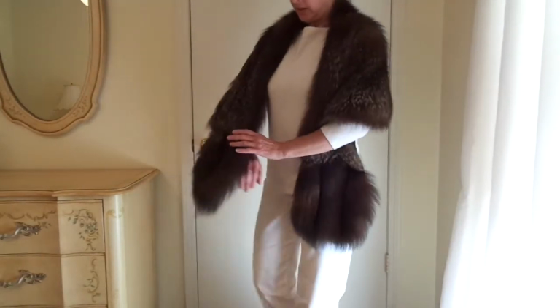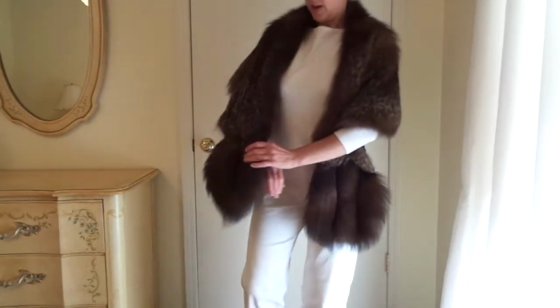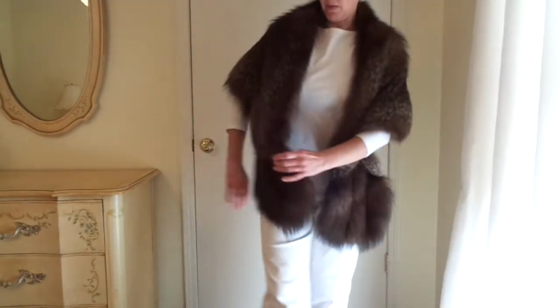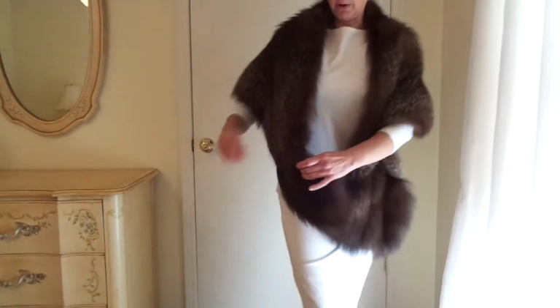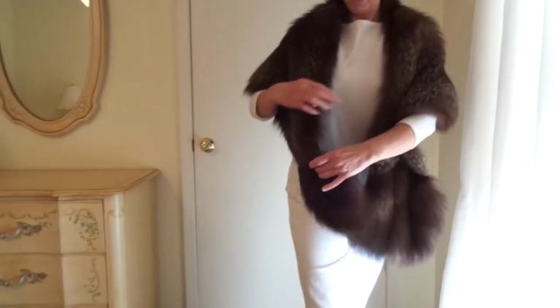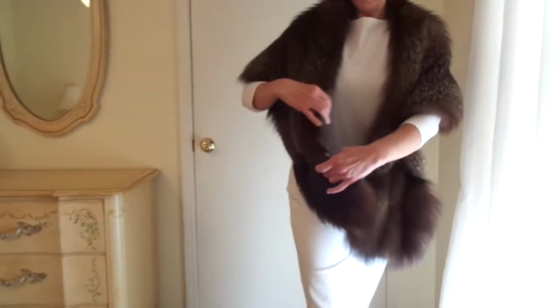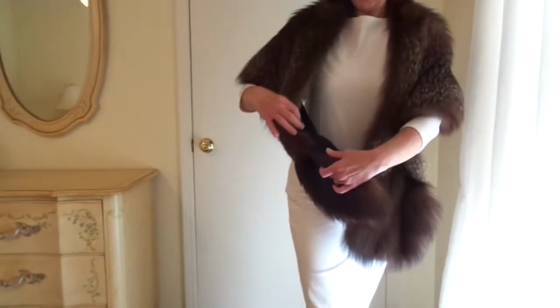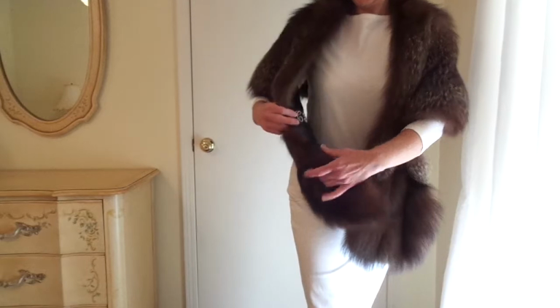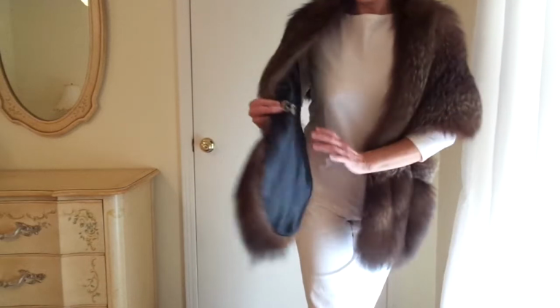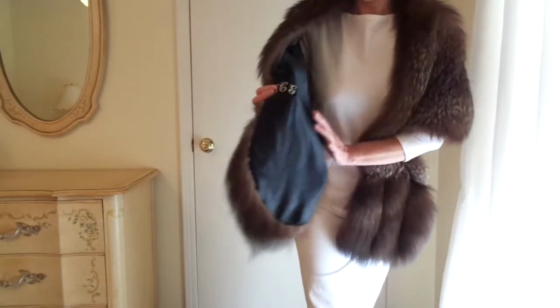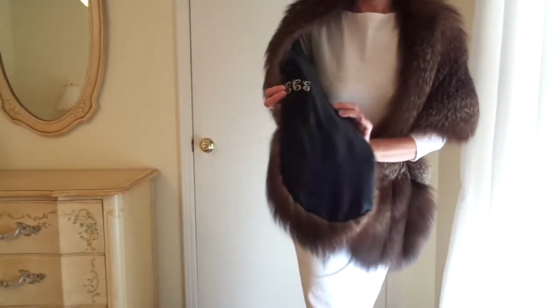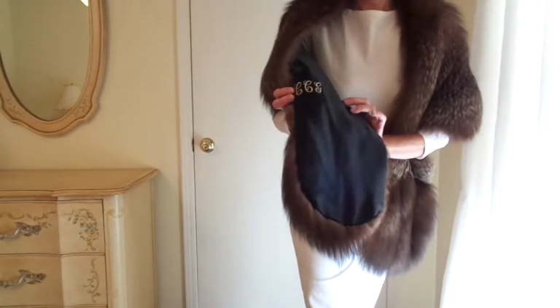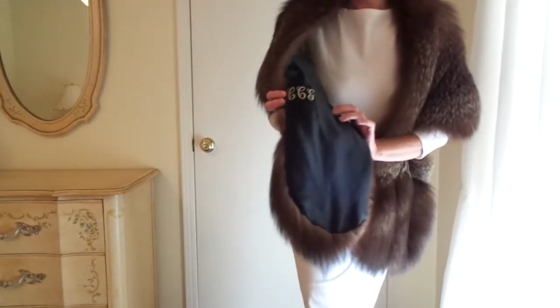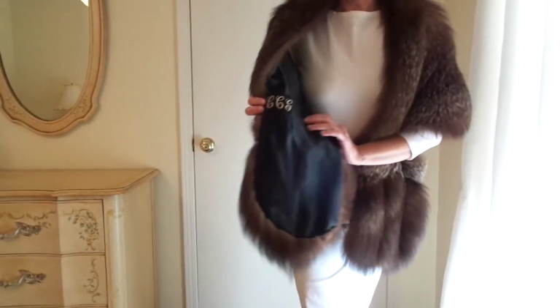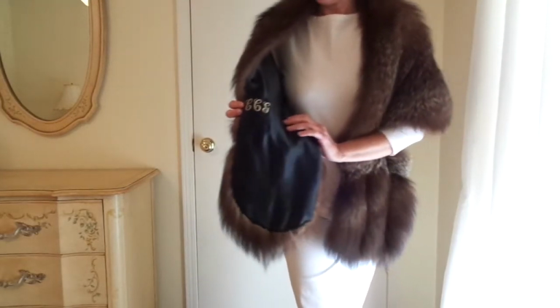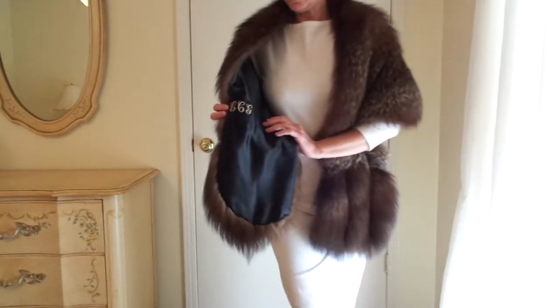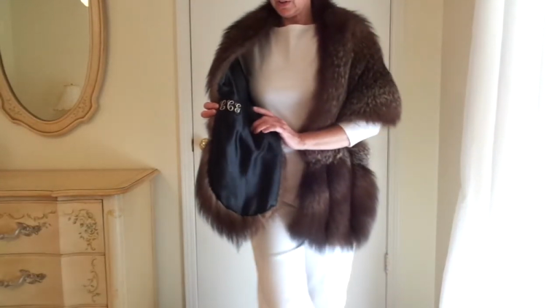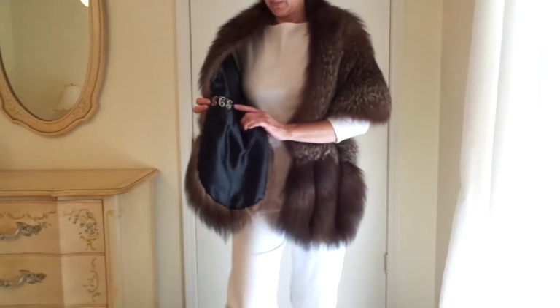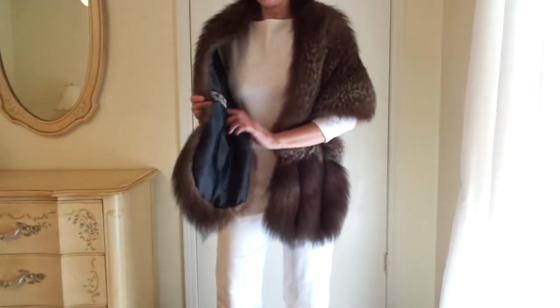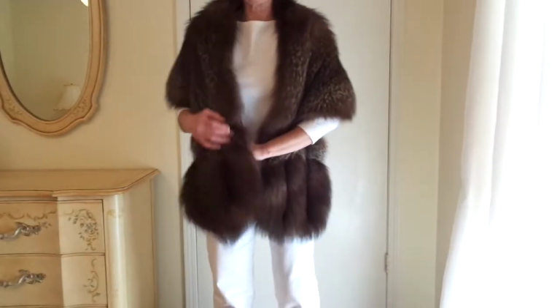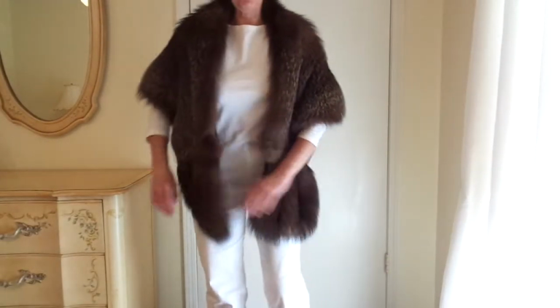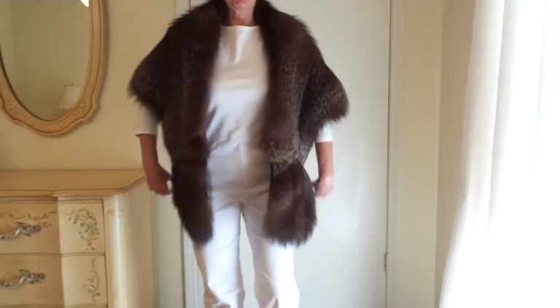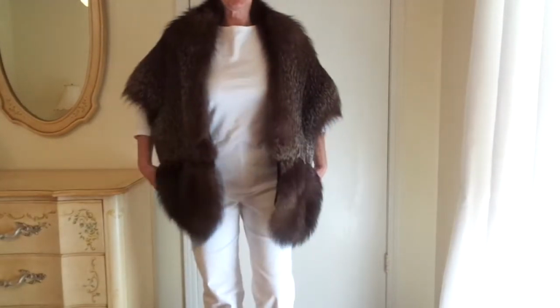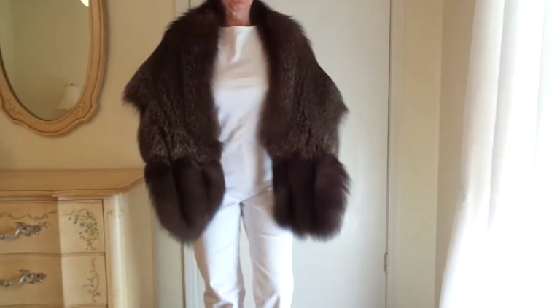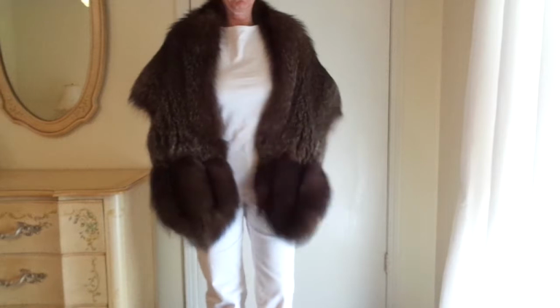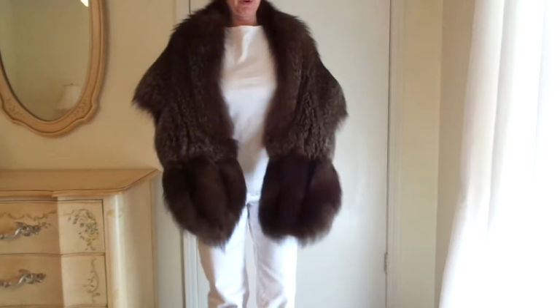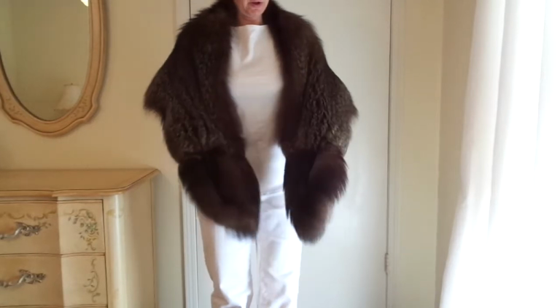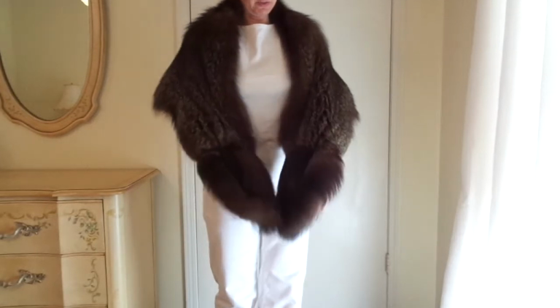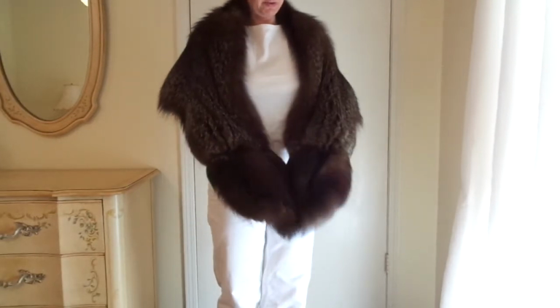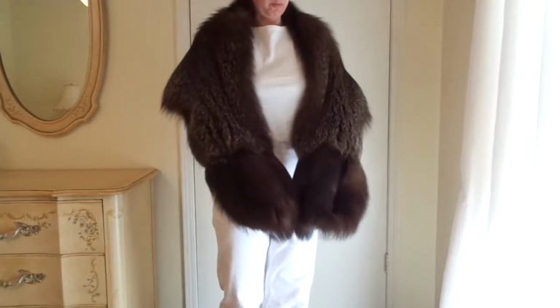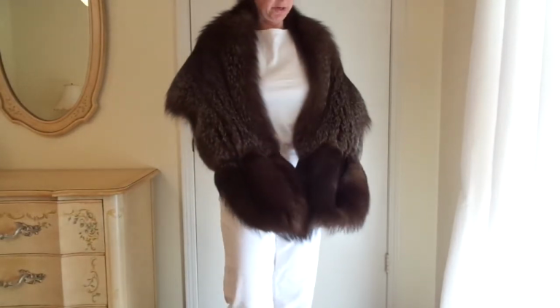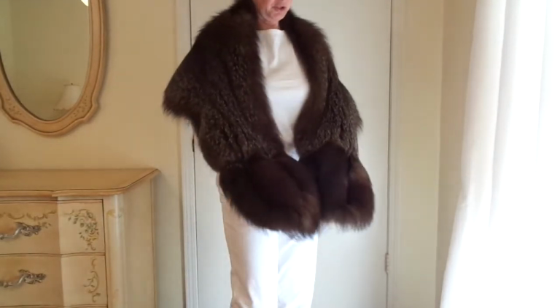It does have a monogram — three letters that appear to be sewn on, so you could remove those if you wanted to.